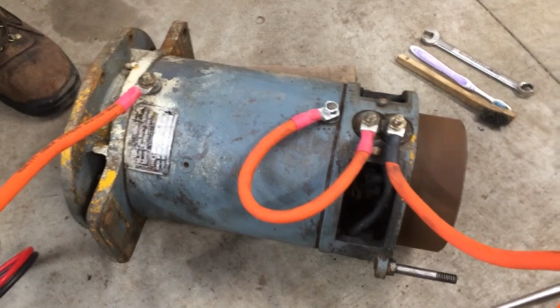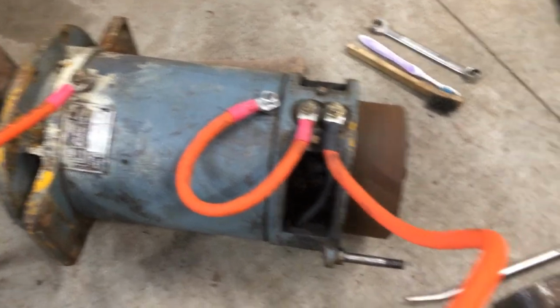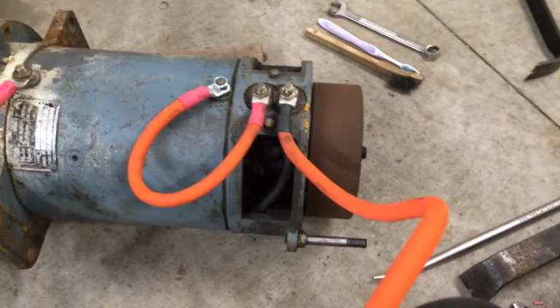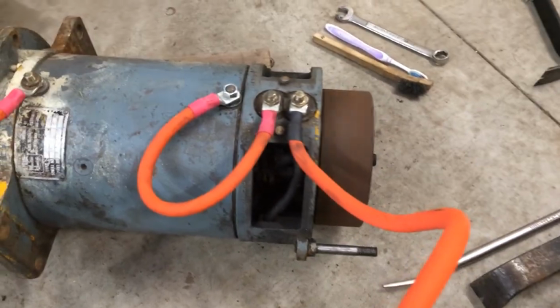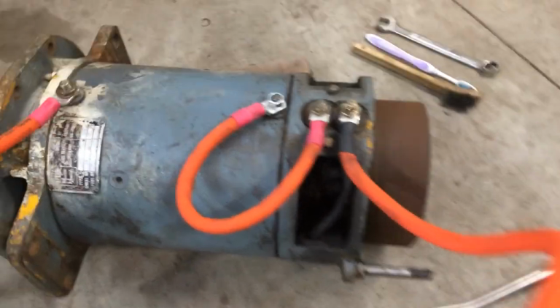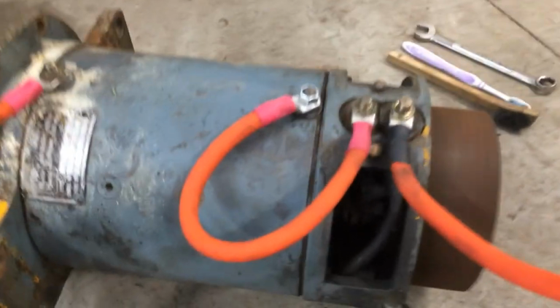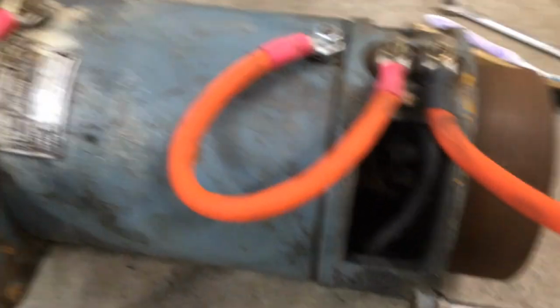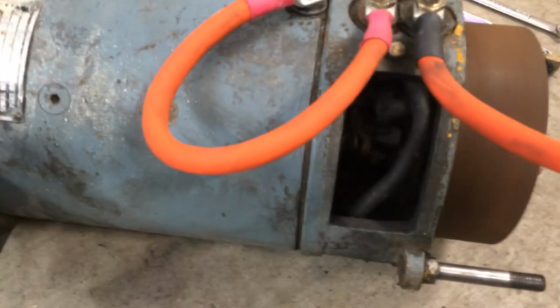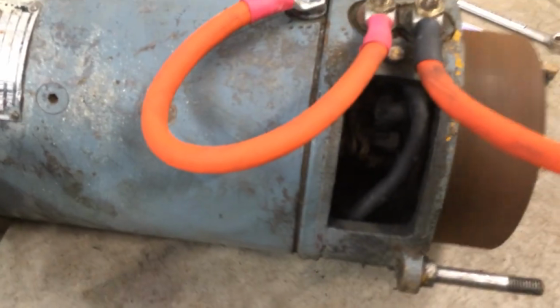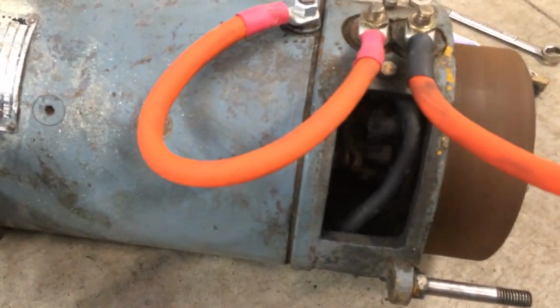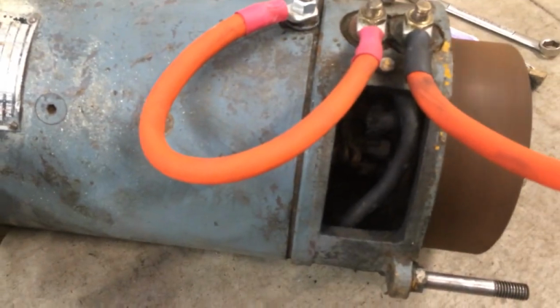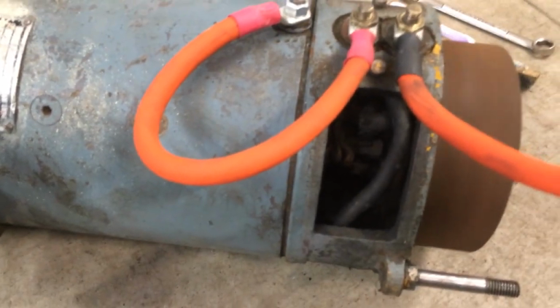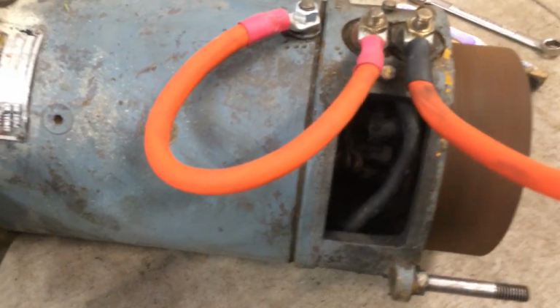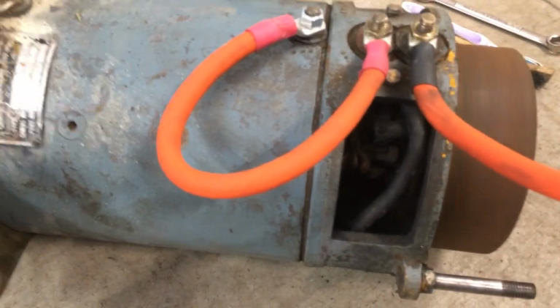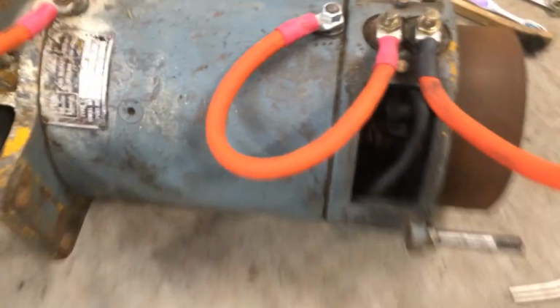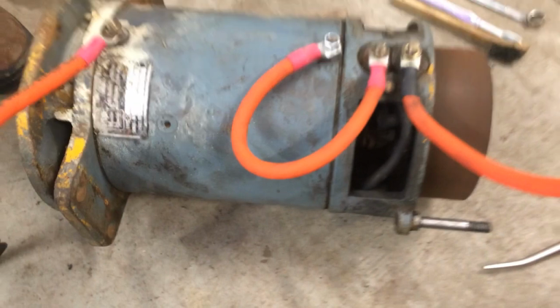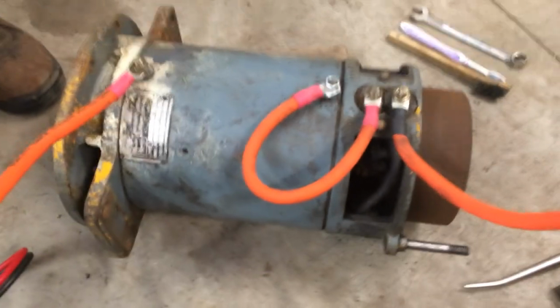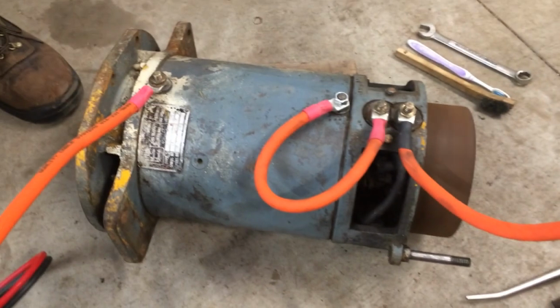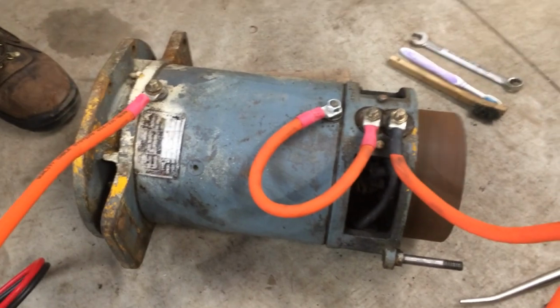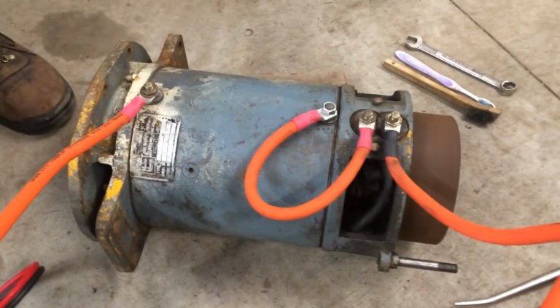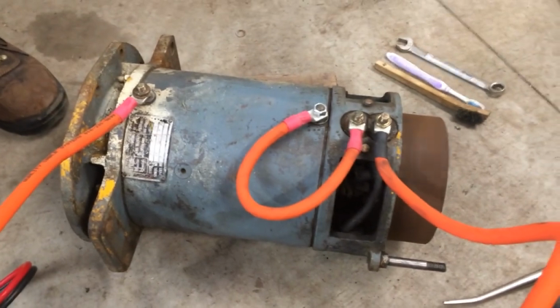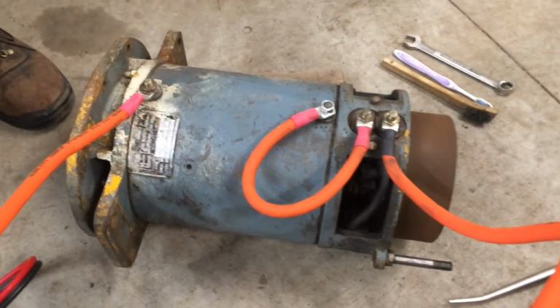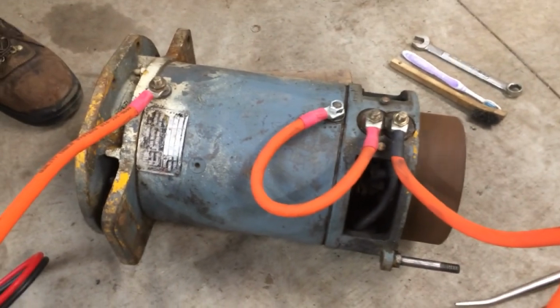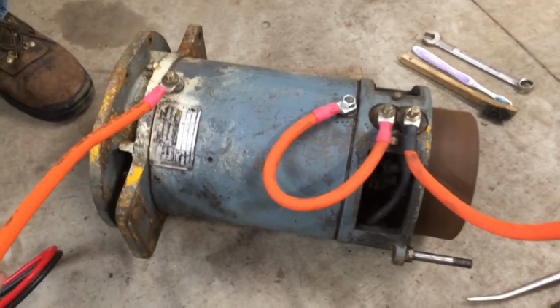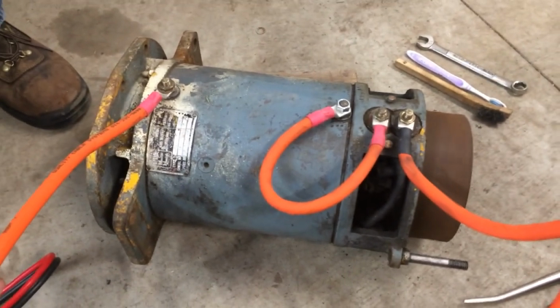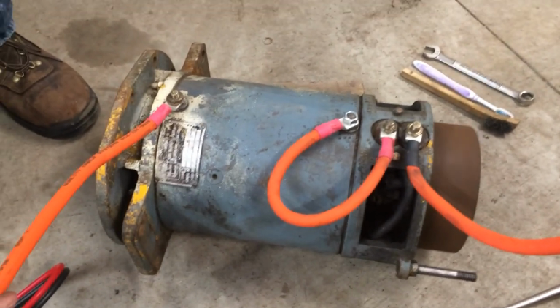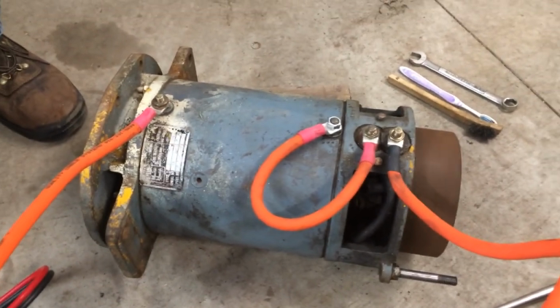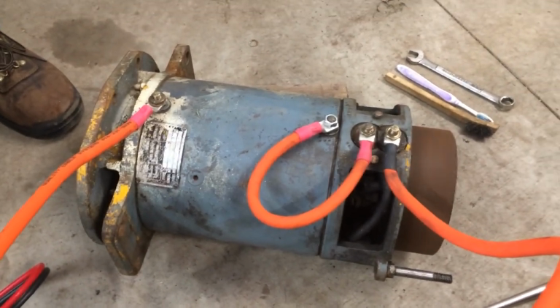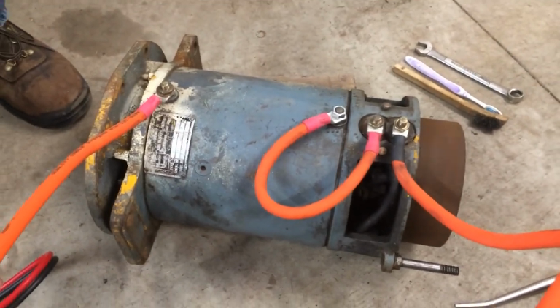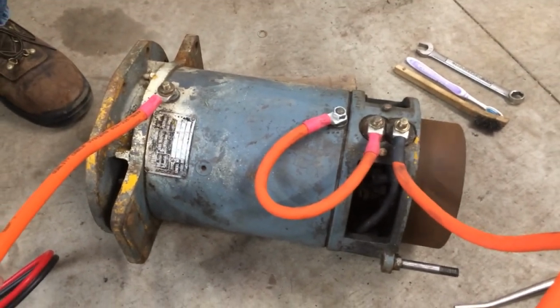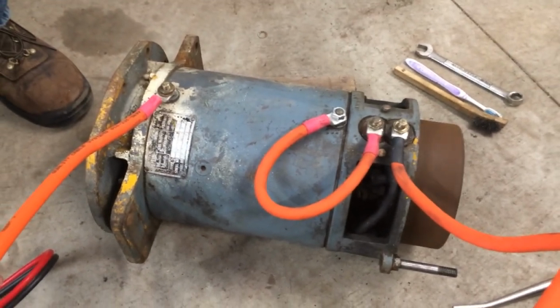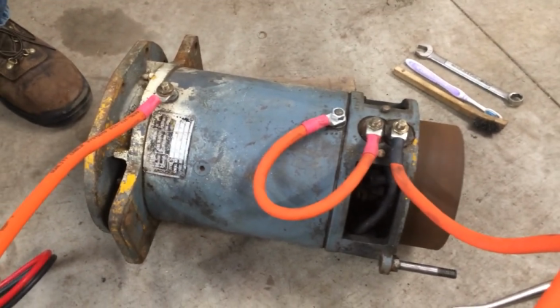There's no sparking or arcing coming from the brushes. This is what a decent little forklift motor should look like. This one's going to be going into a lawn tractor.